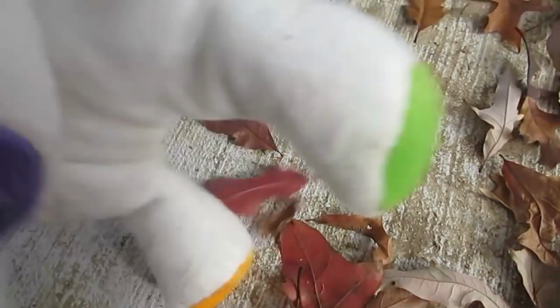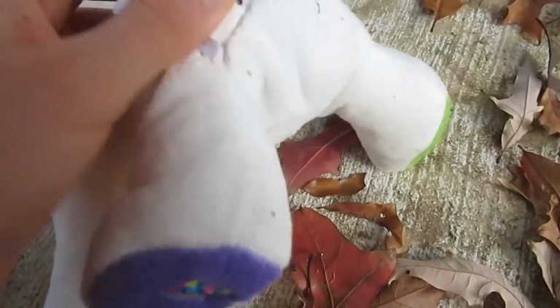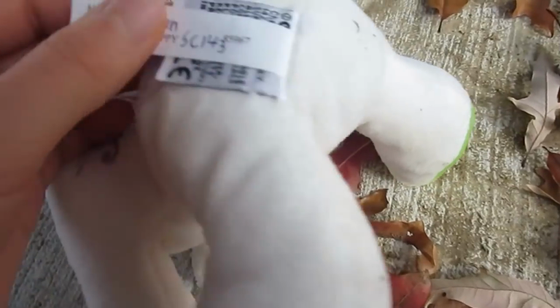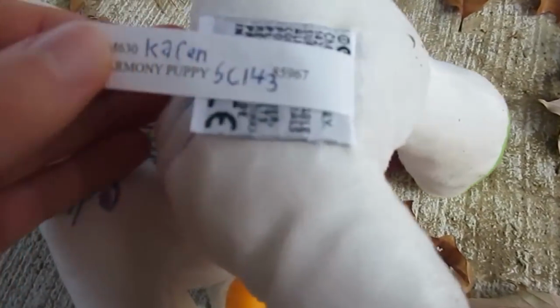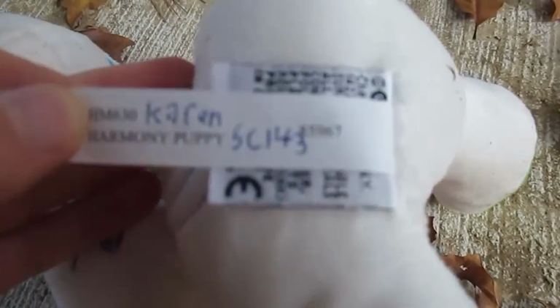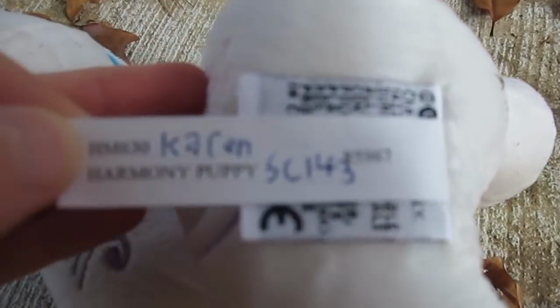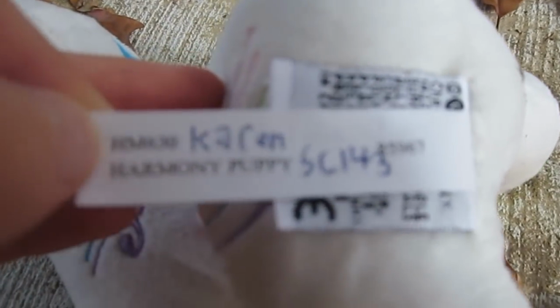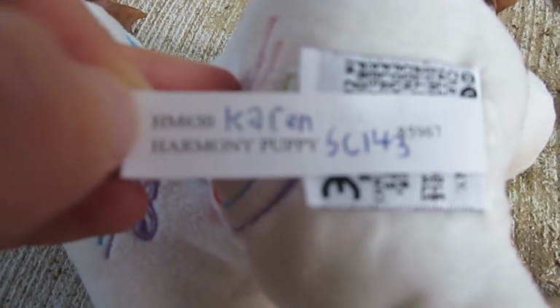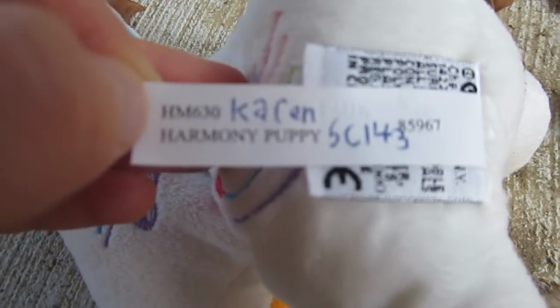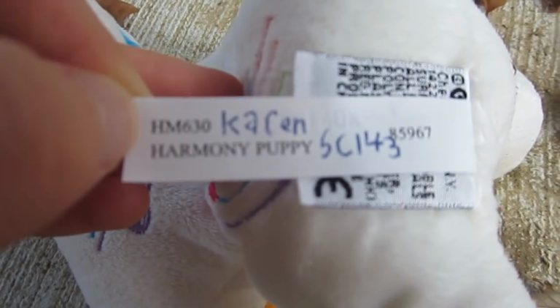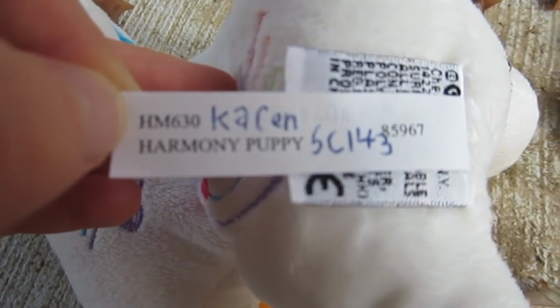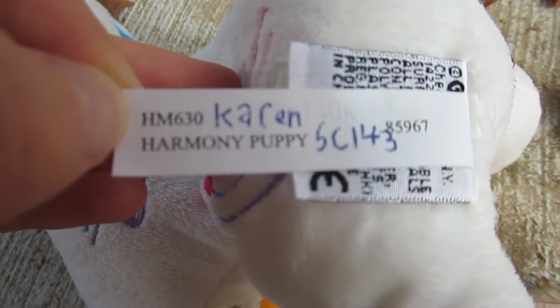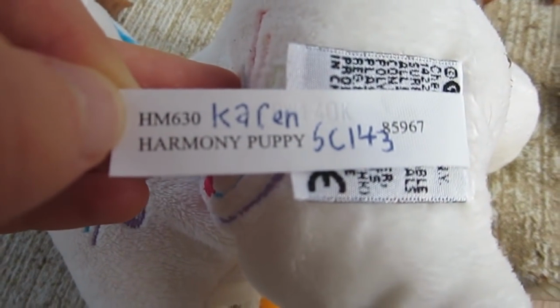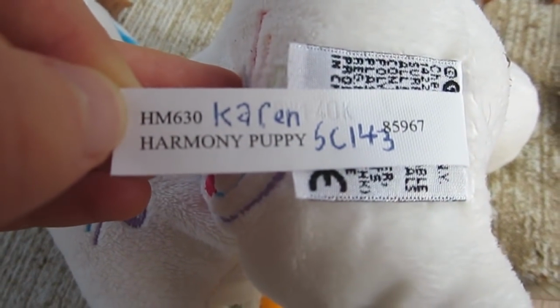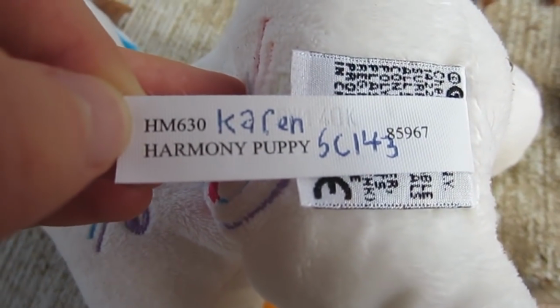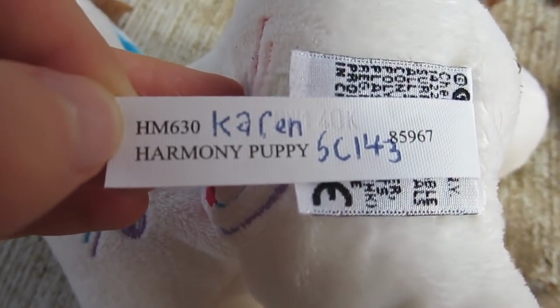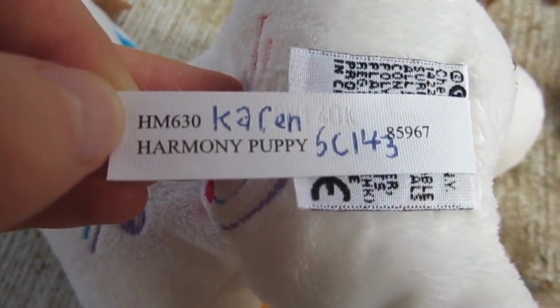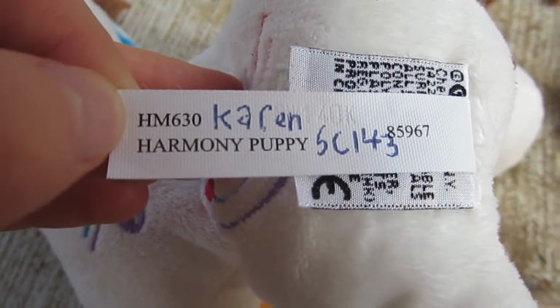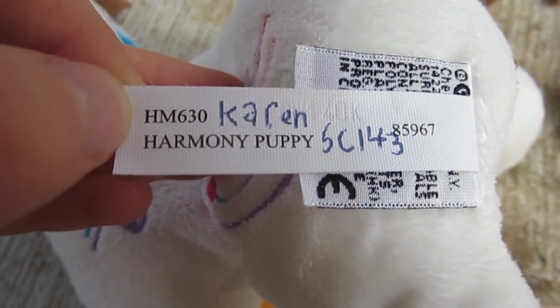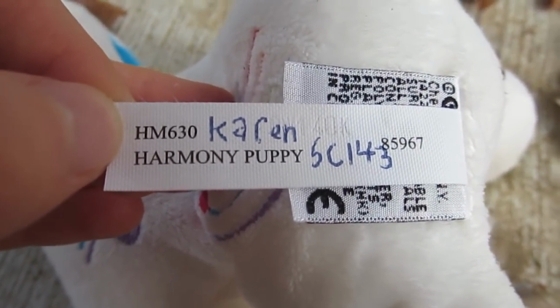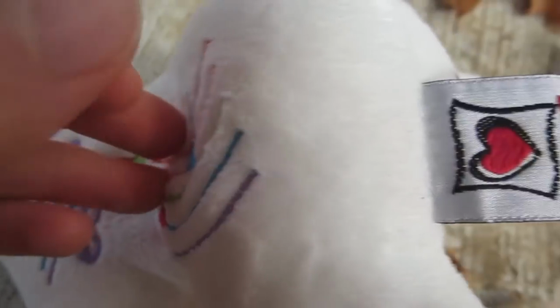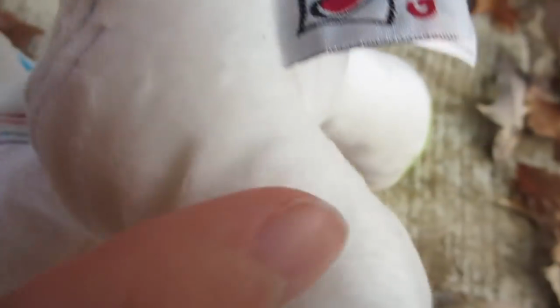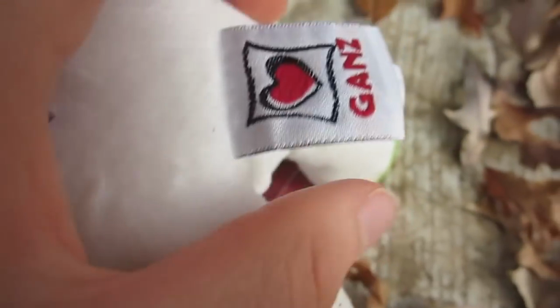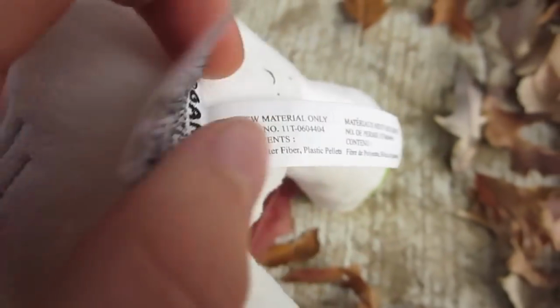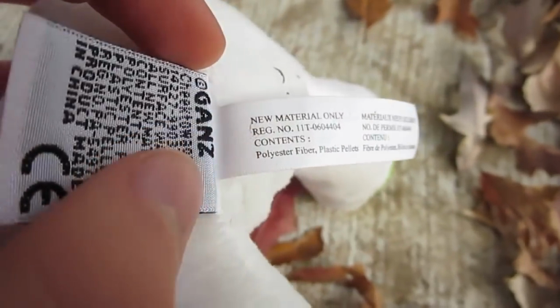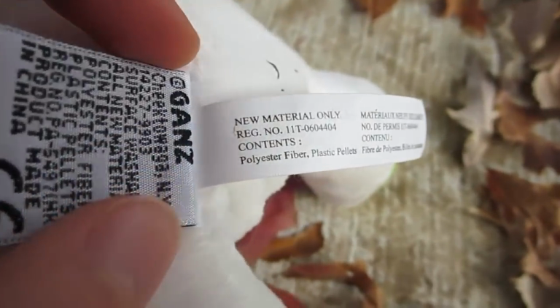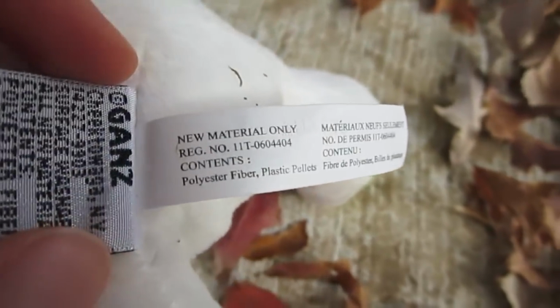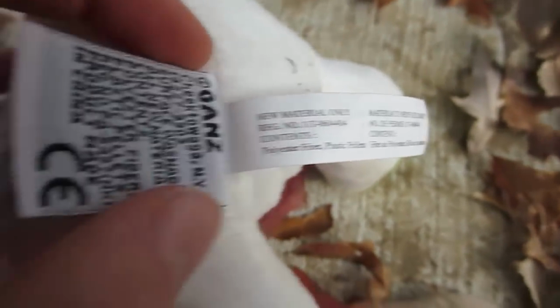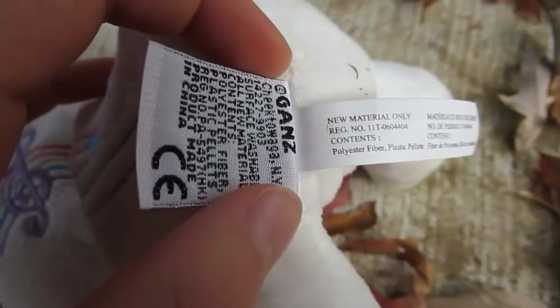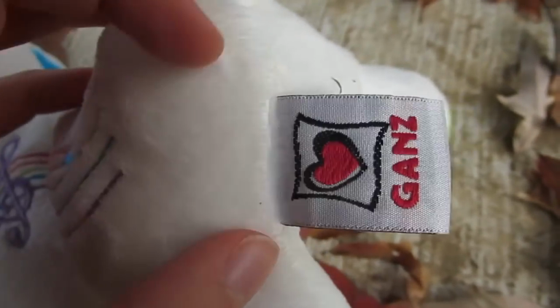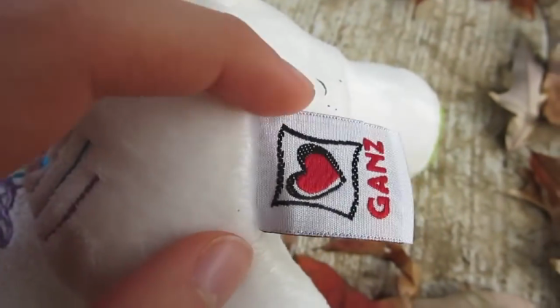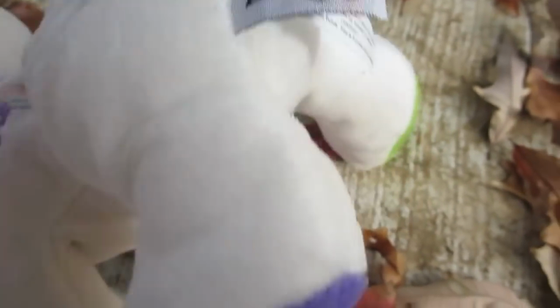The tush tag here is the average tush tag you see on all the Webkinz.